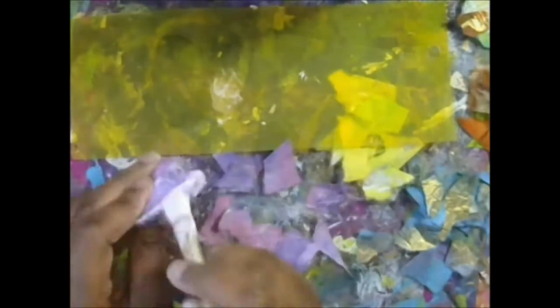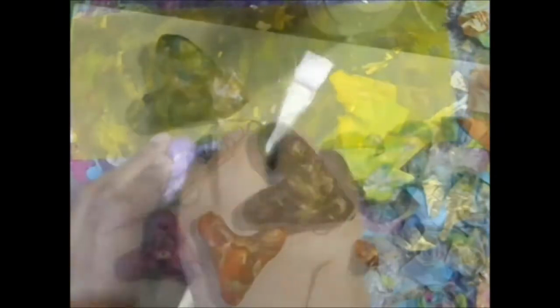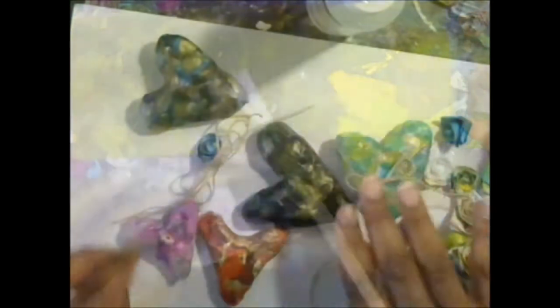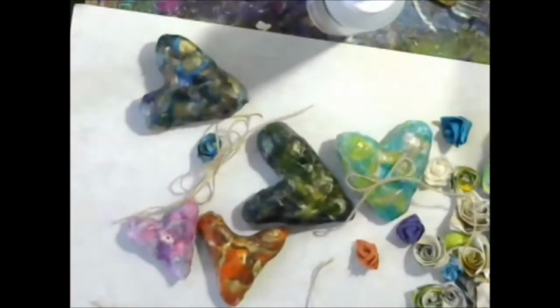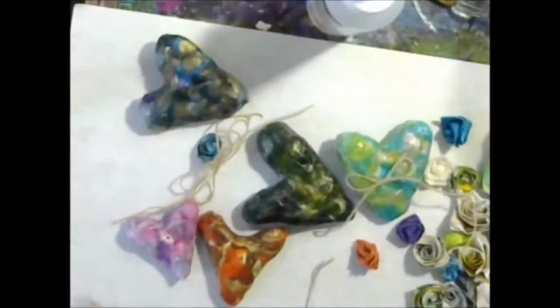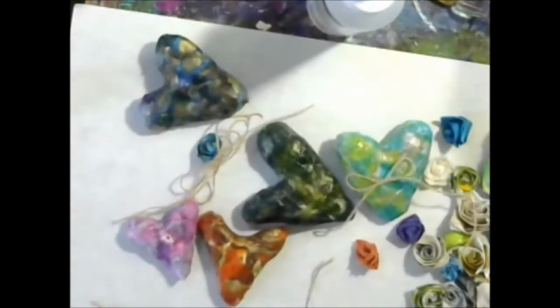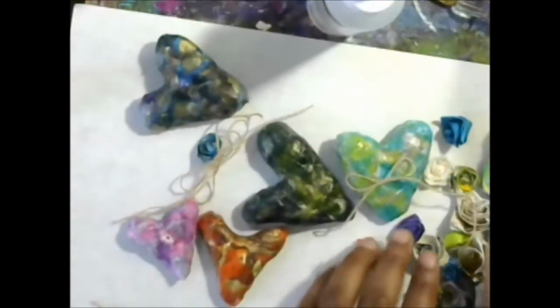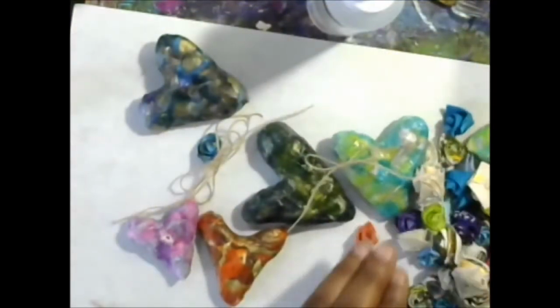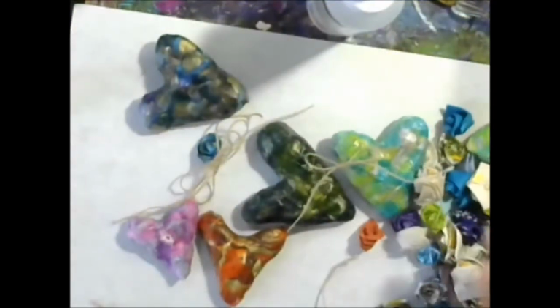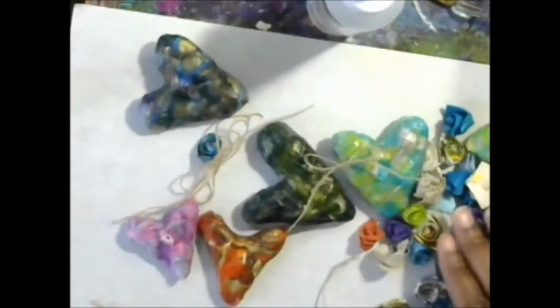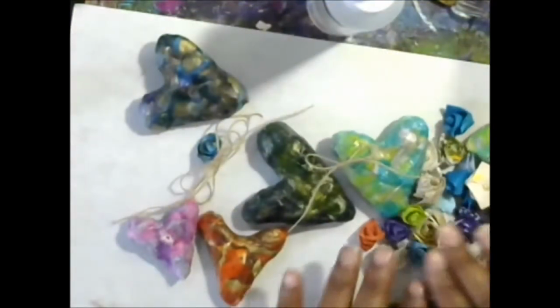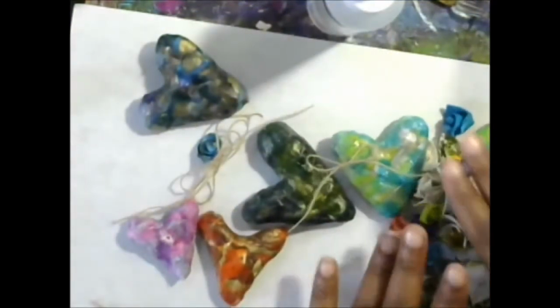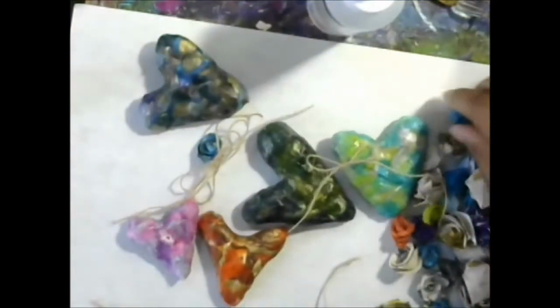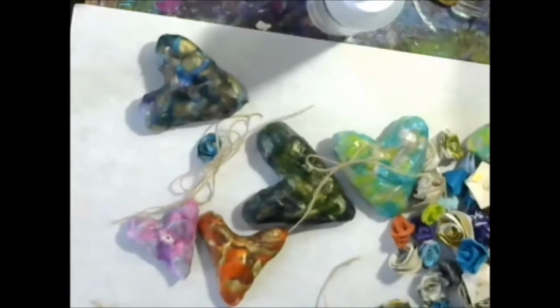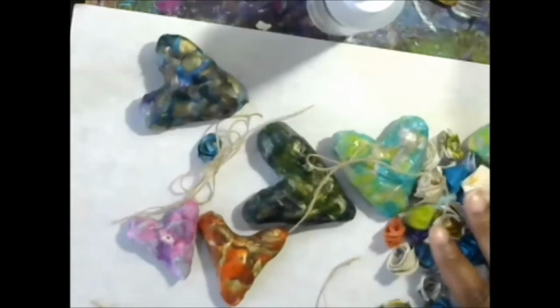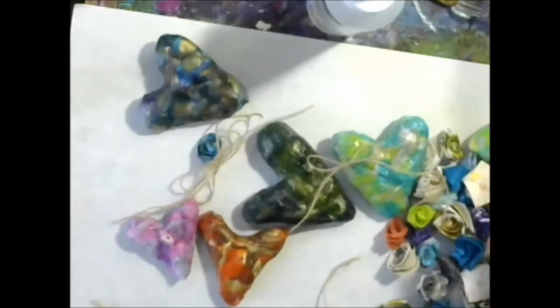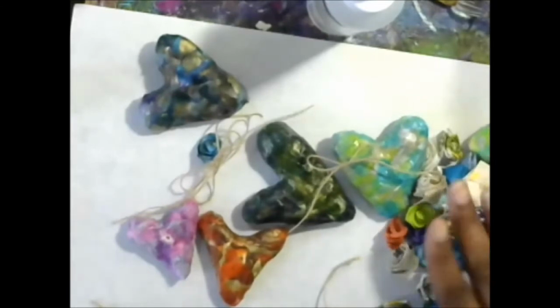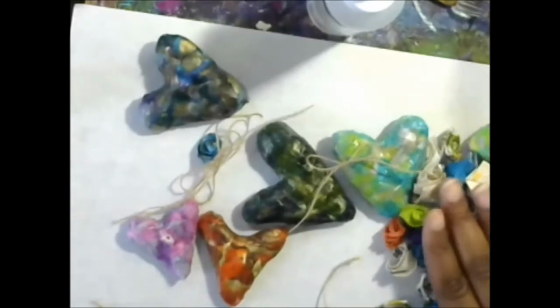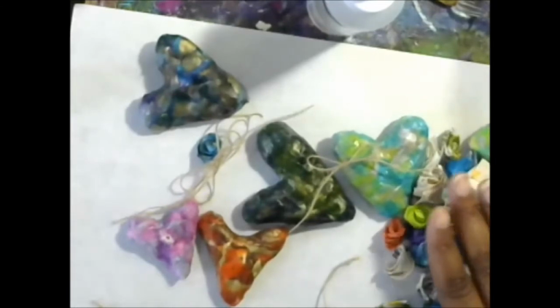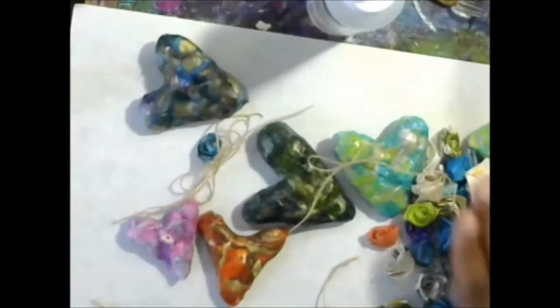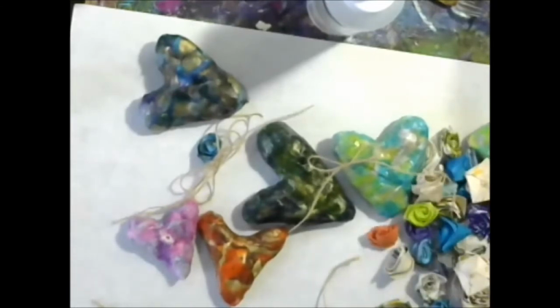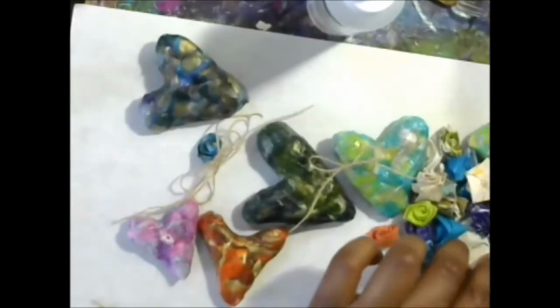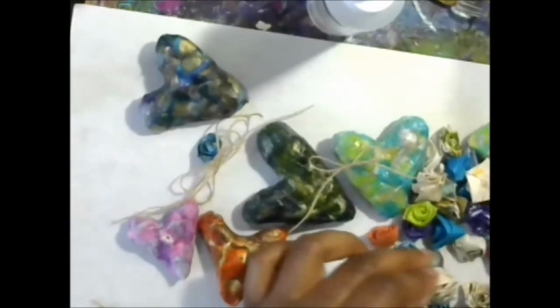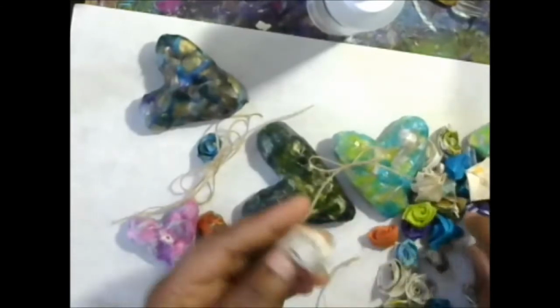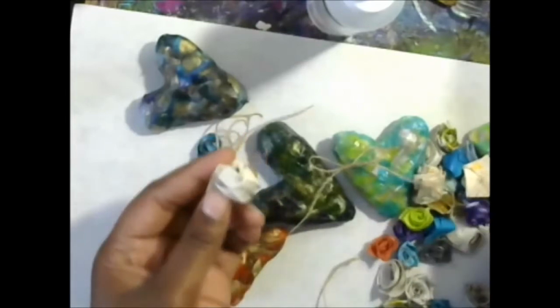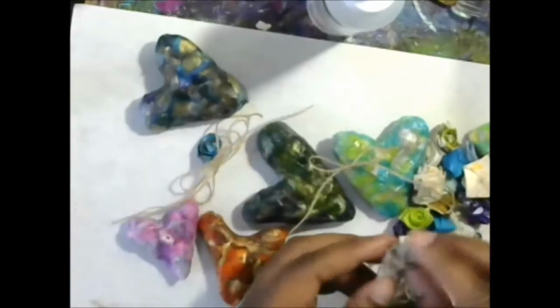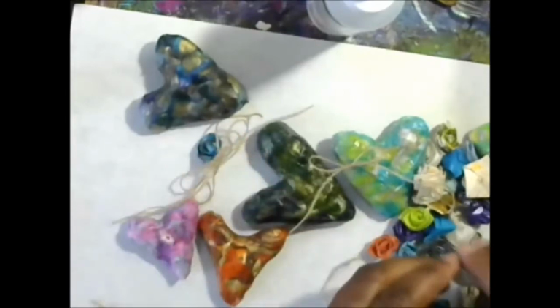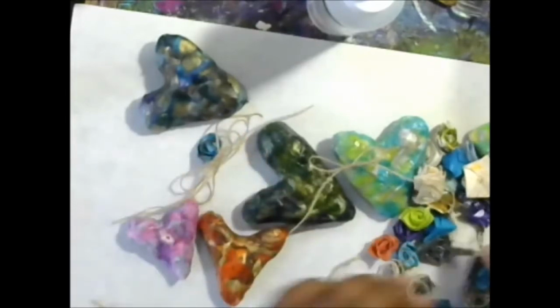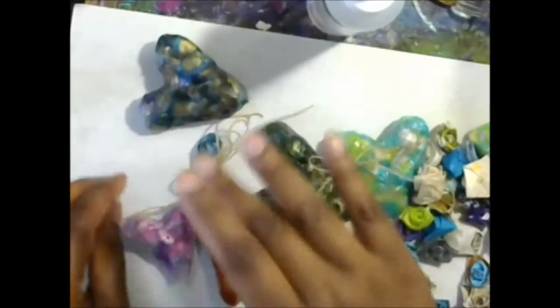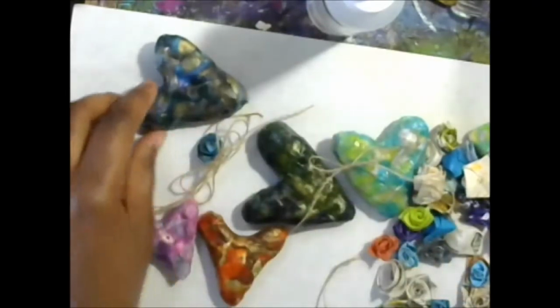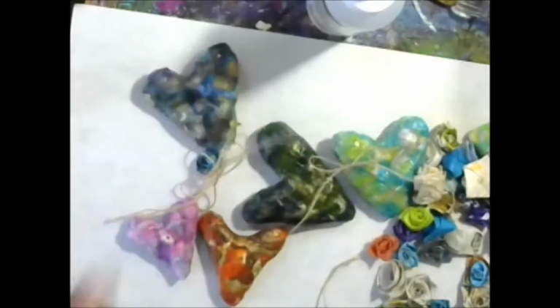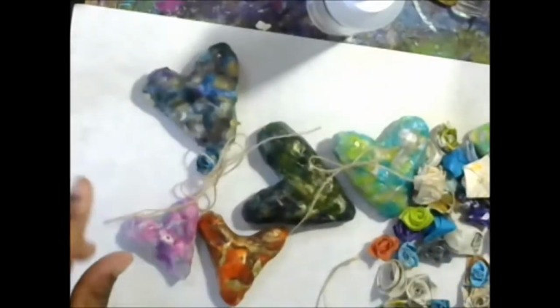Hi guys — they're all dry, so now we're going to do some decorating. These are some handmade roses that I made. I have a tutorial on that — I'll link below — made with handmade paper from mulberryandmore.com. They're really pretty, so I want to use some of these to decorate my beautiful charms.